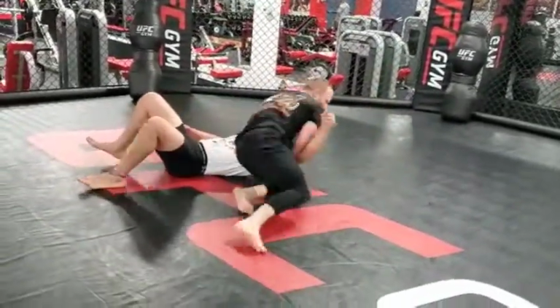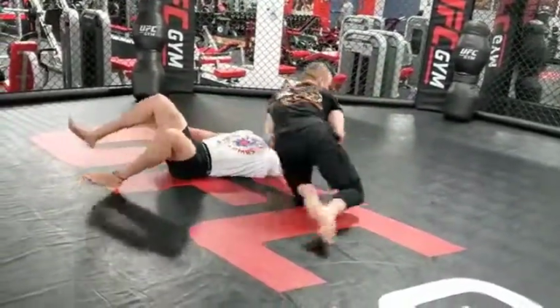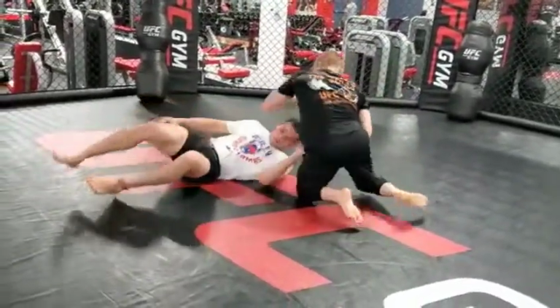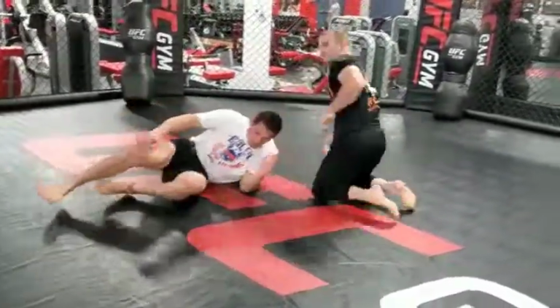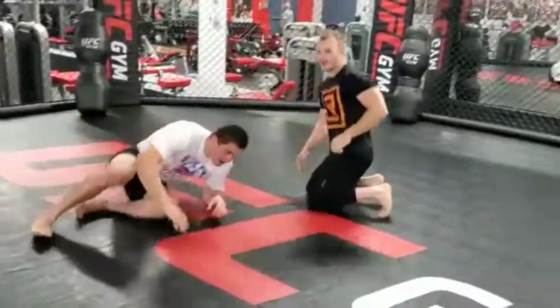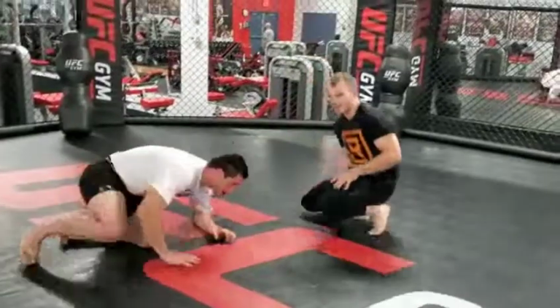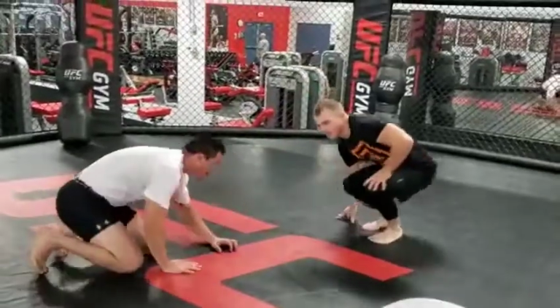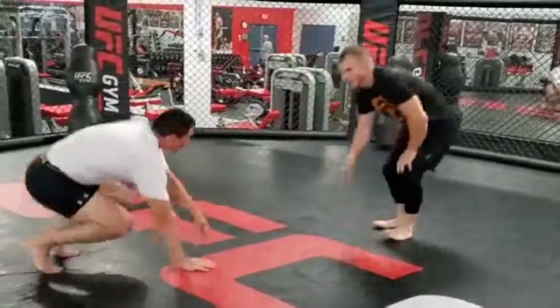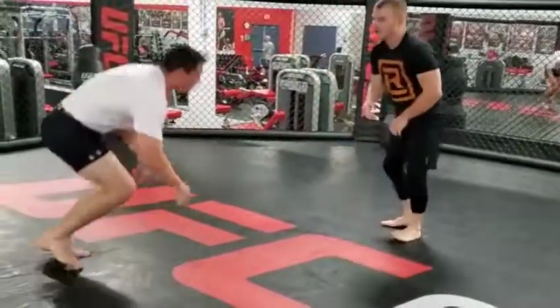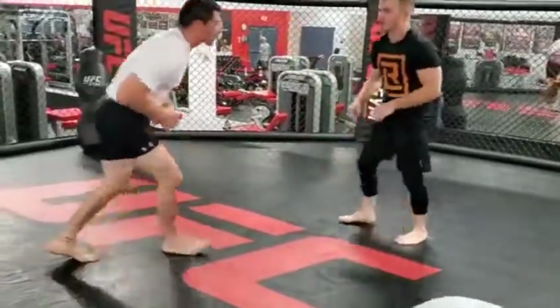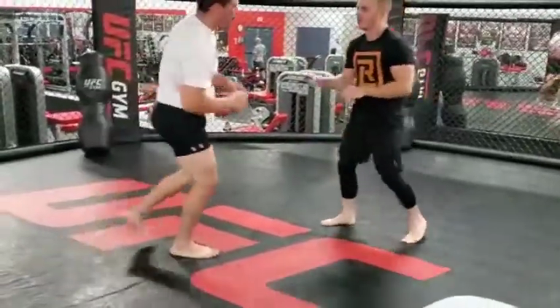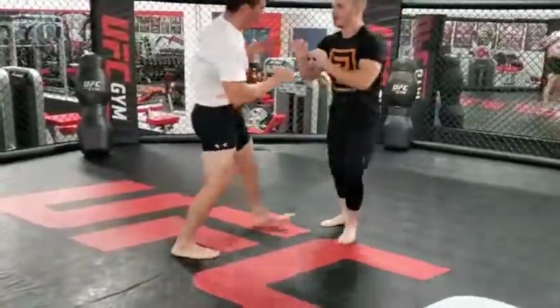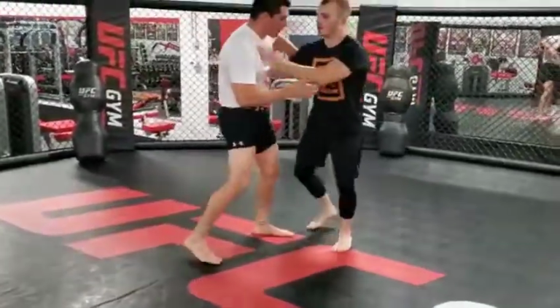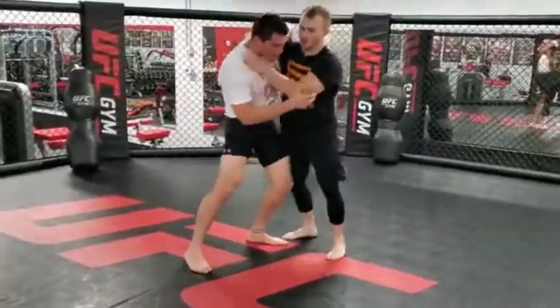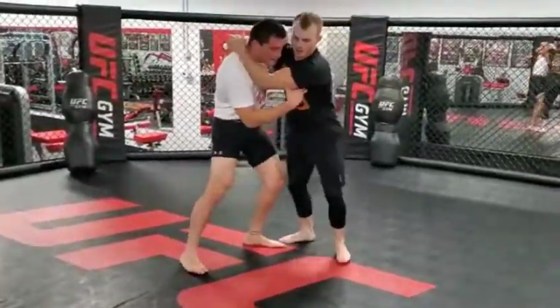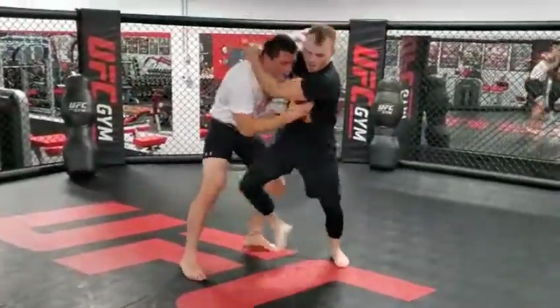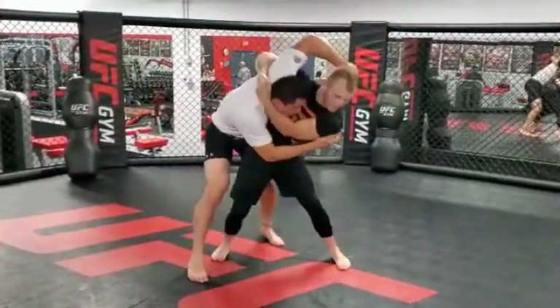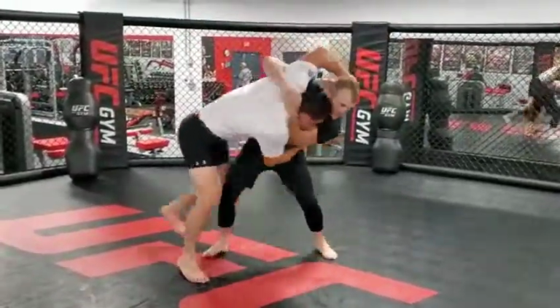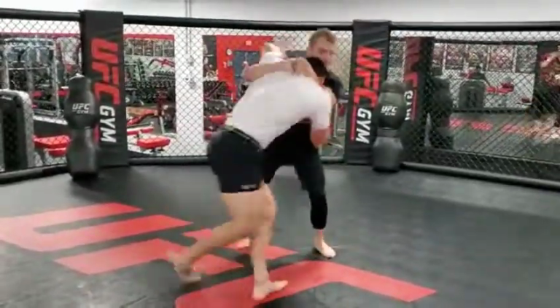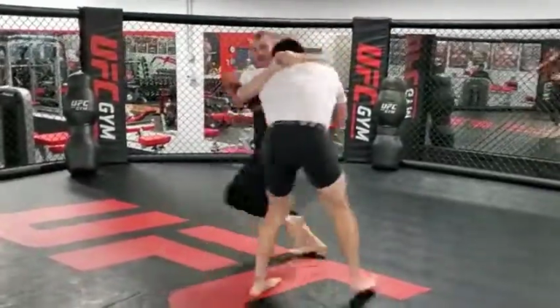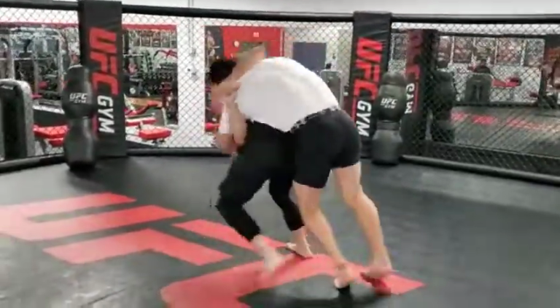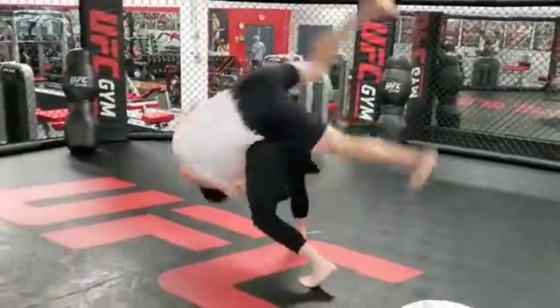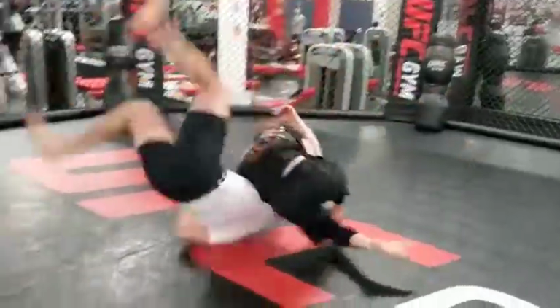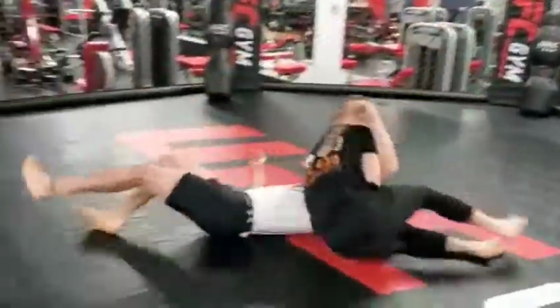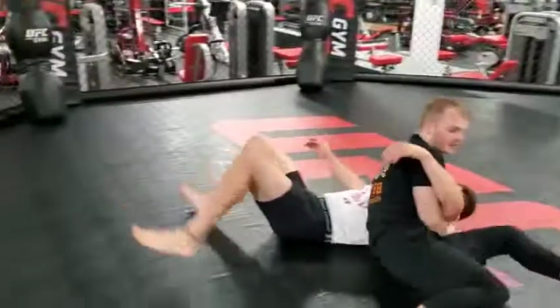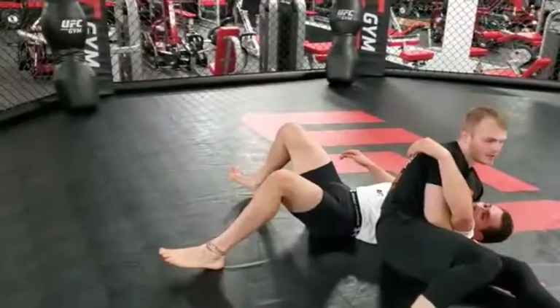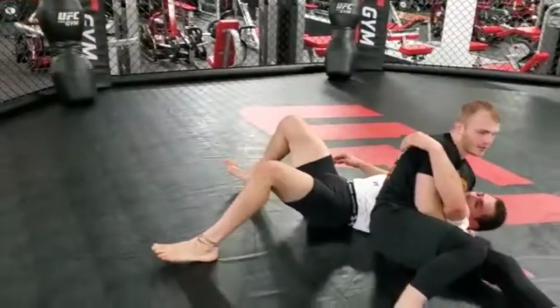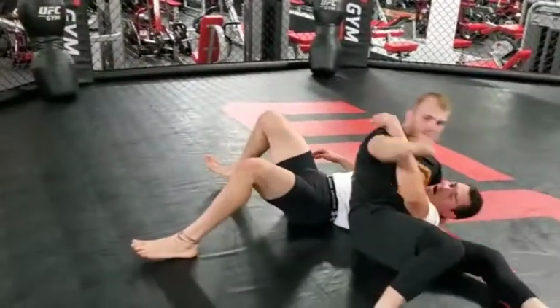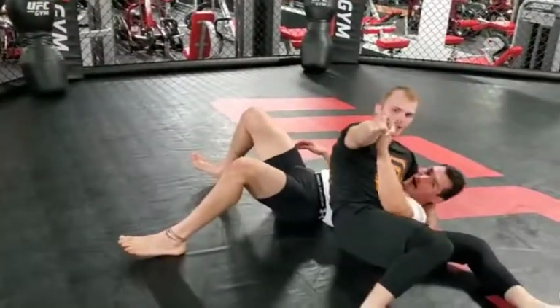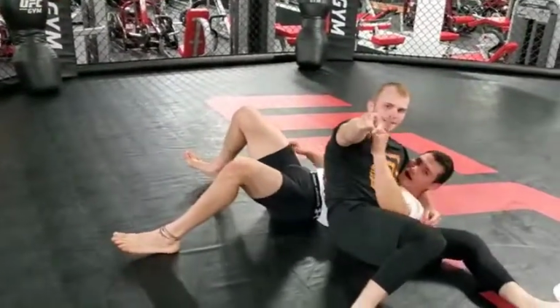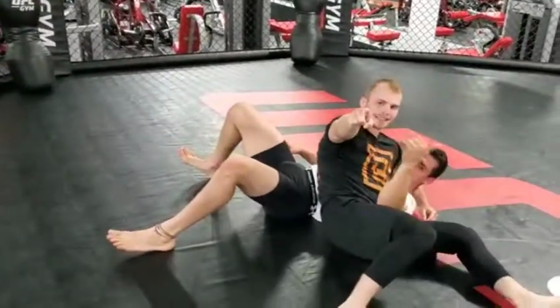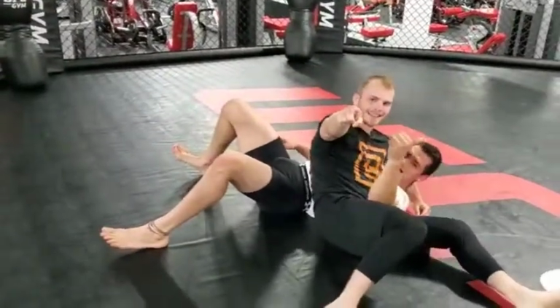We'll do it one time quick for you here. Wrestling Wednesdays.